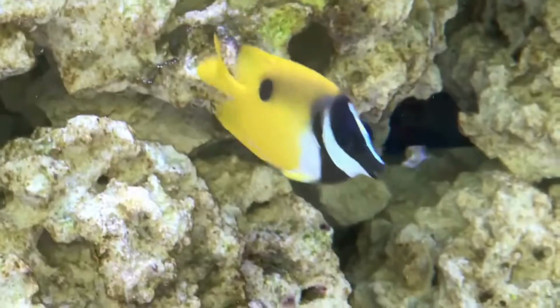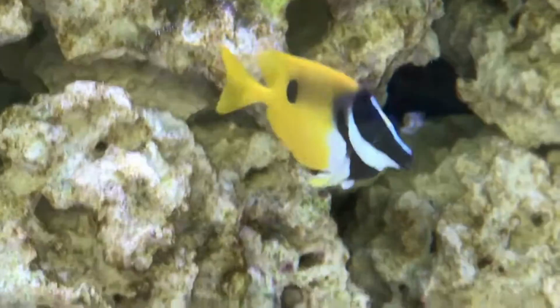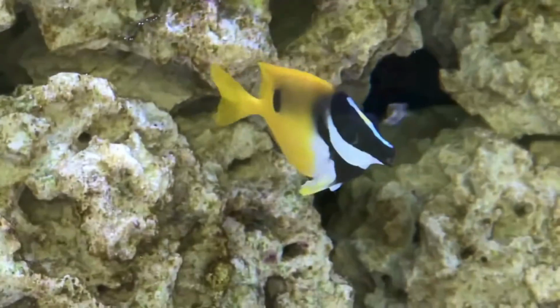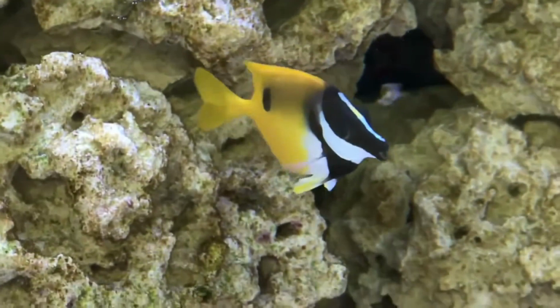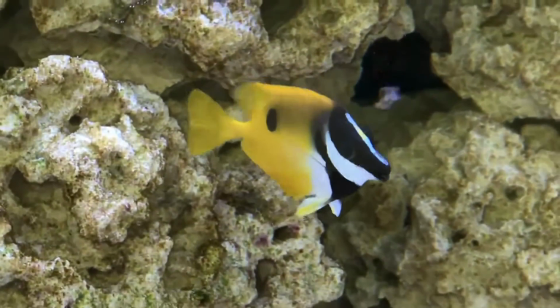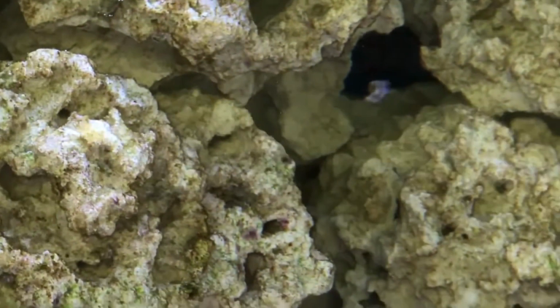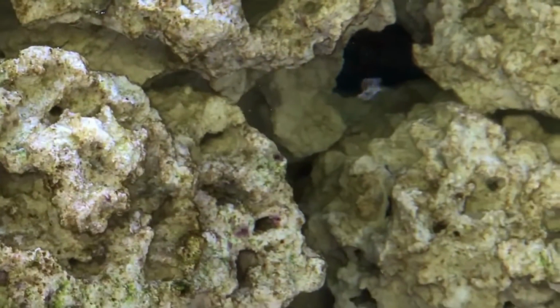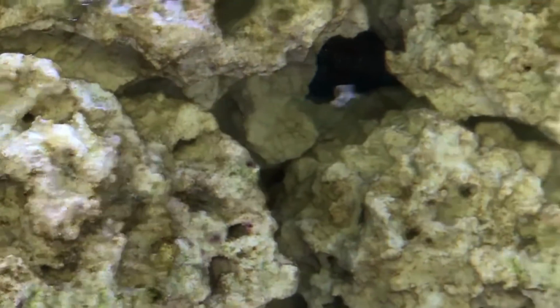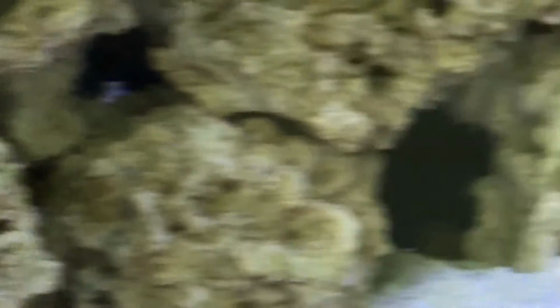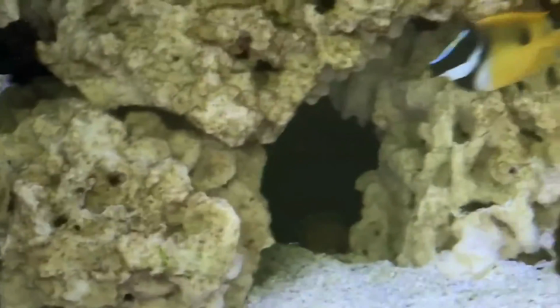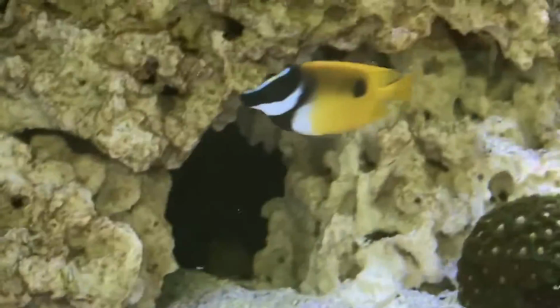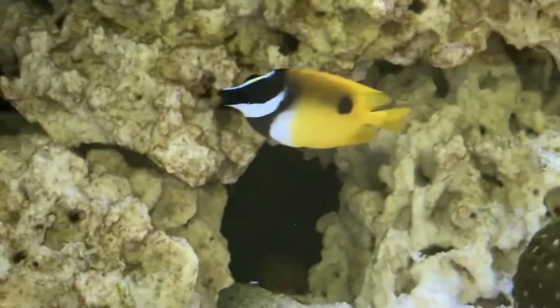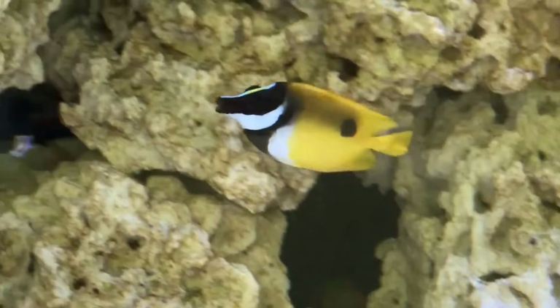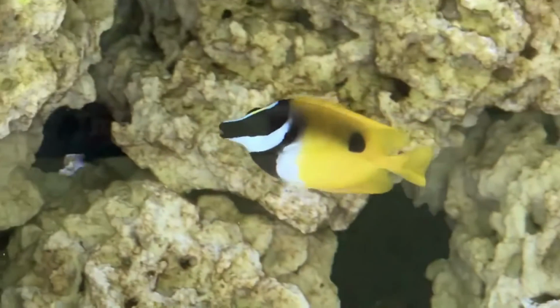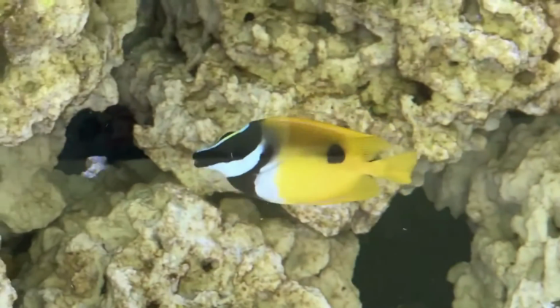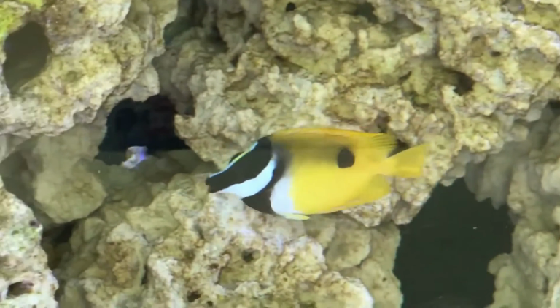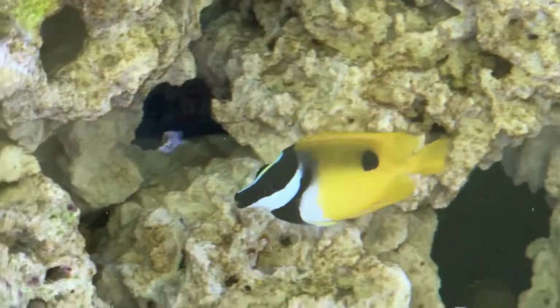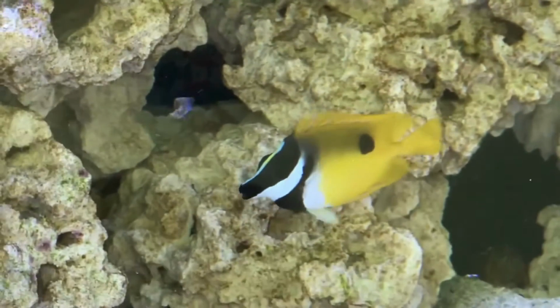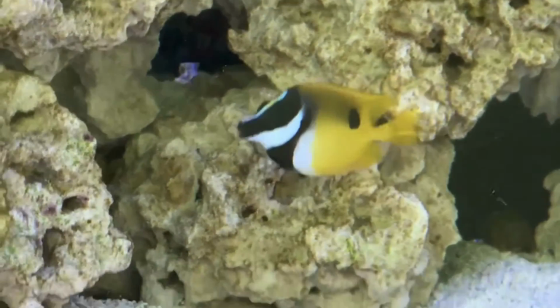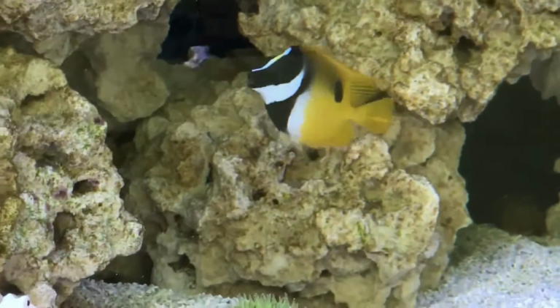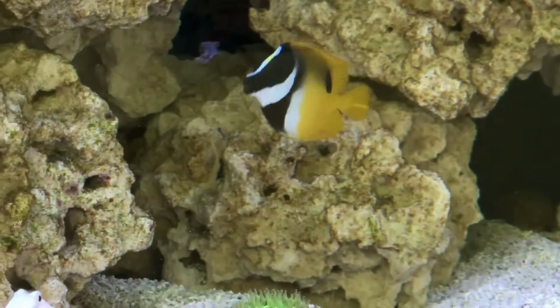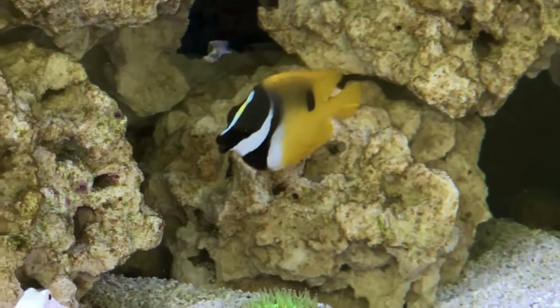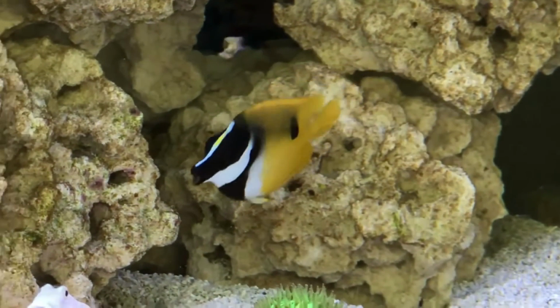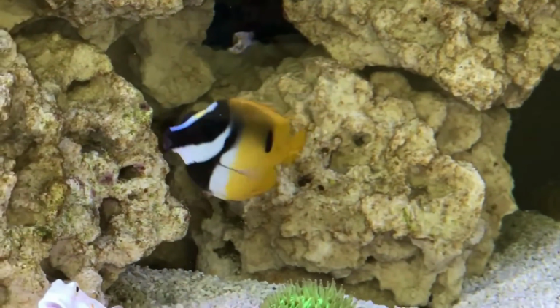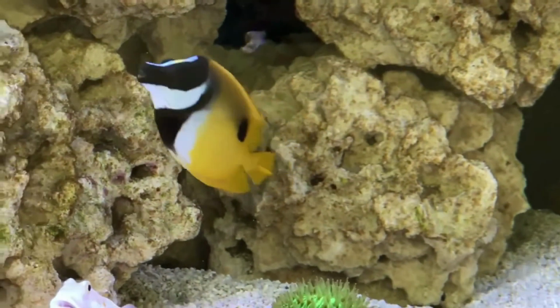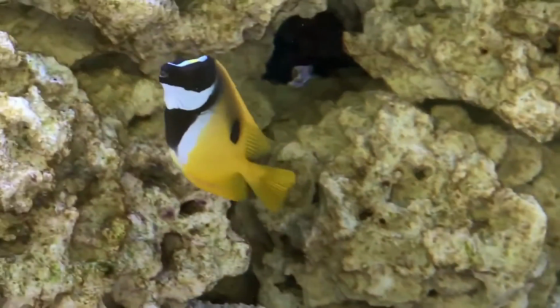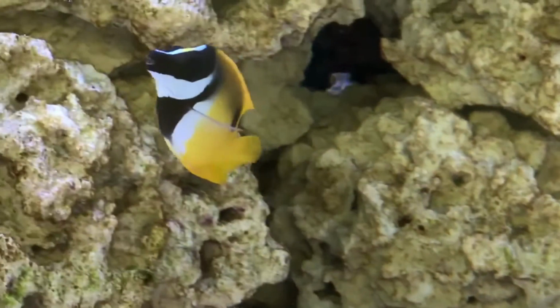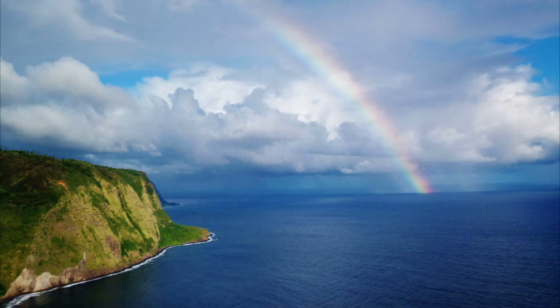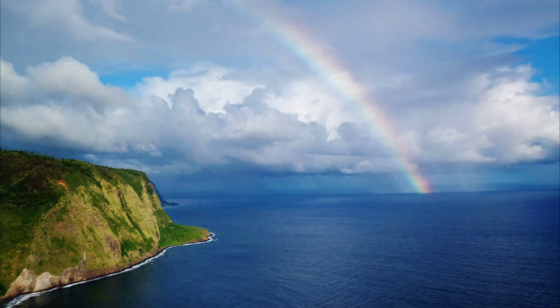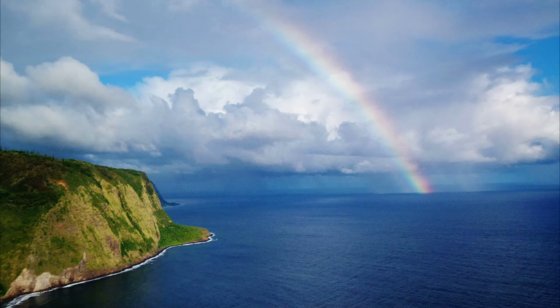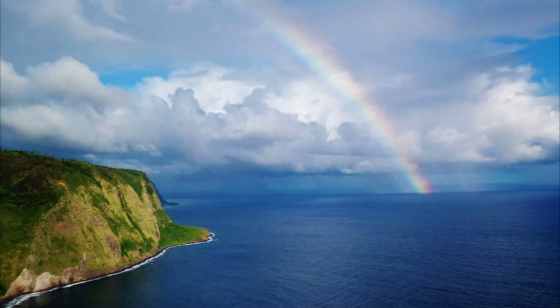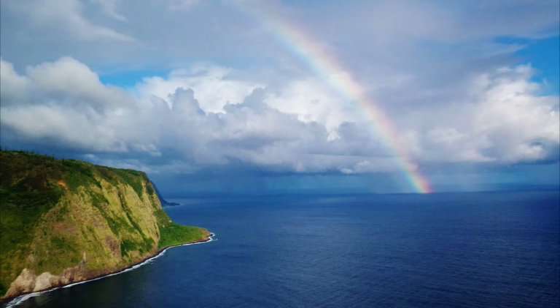Blotched foxface rabbit fish are caught for consumption and for use in the aquarium trade. Adults can grow to 8 inches.